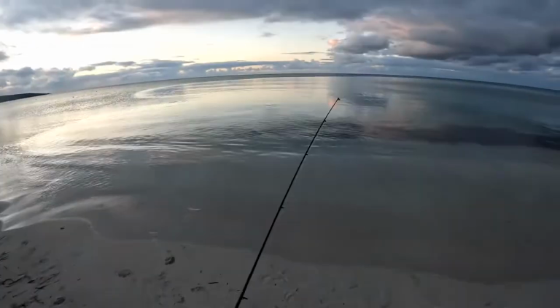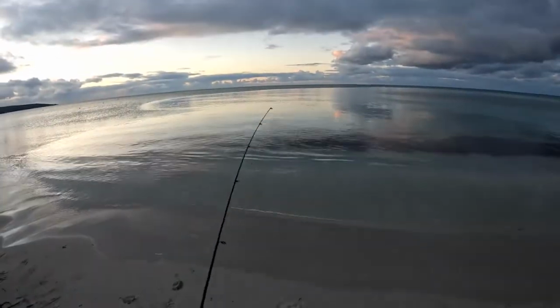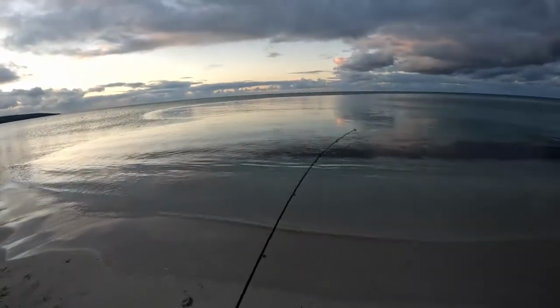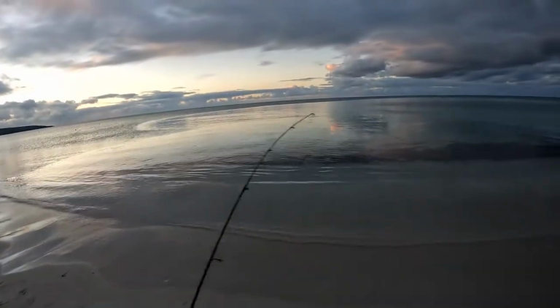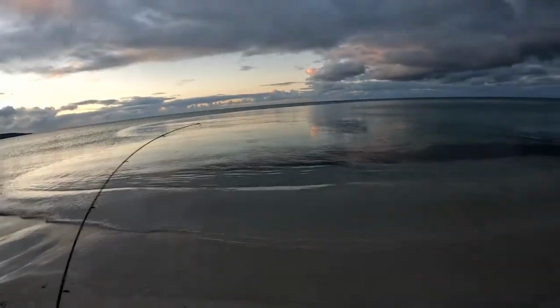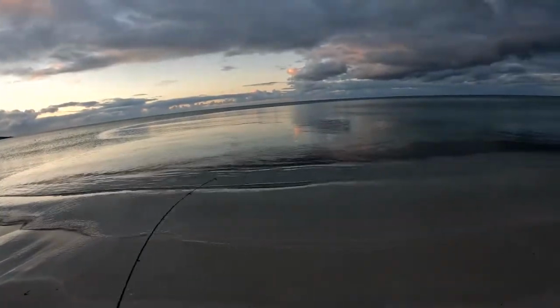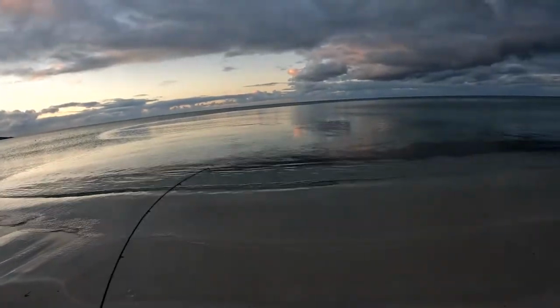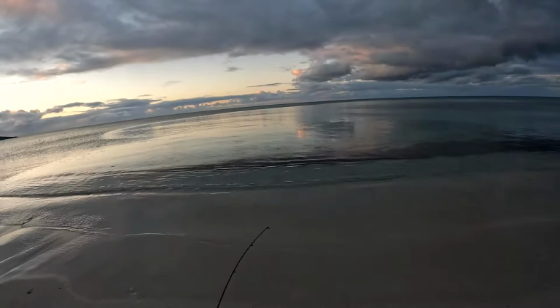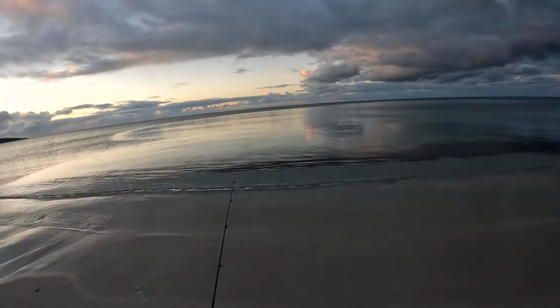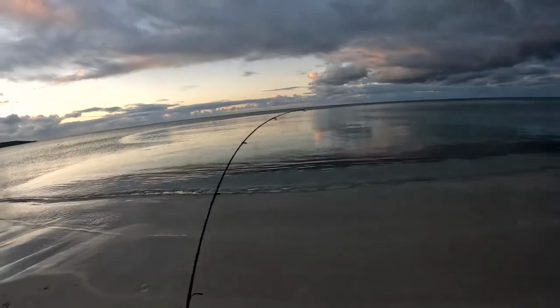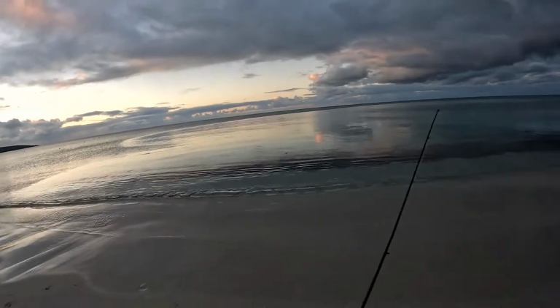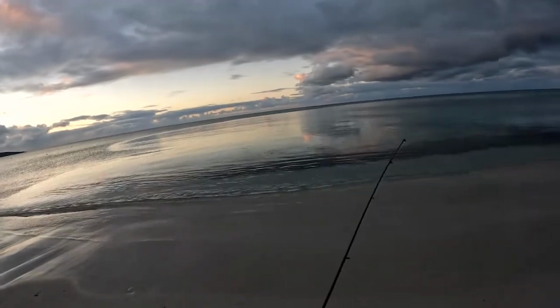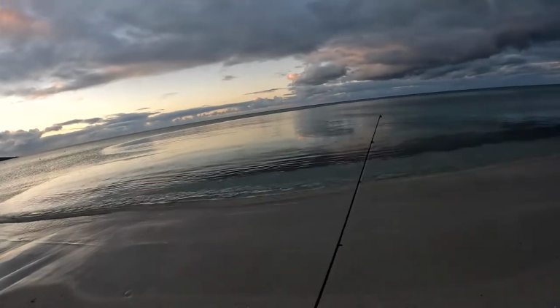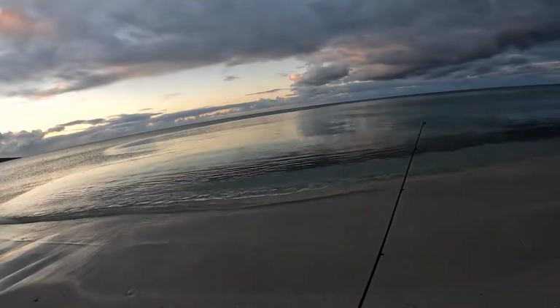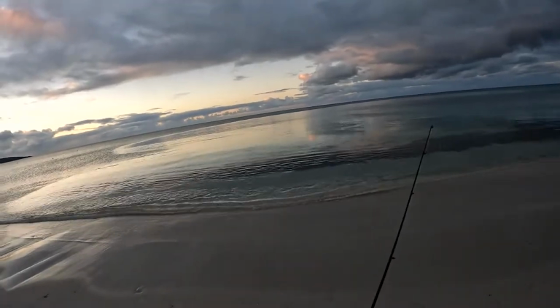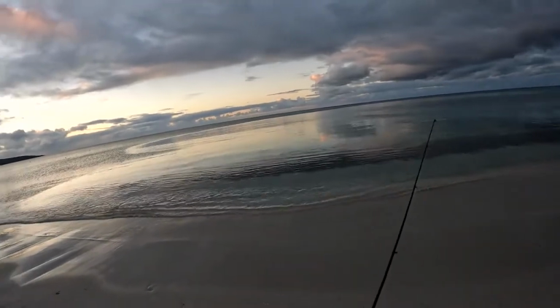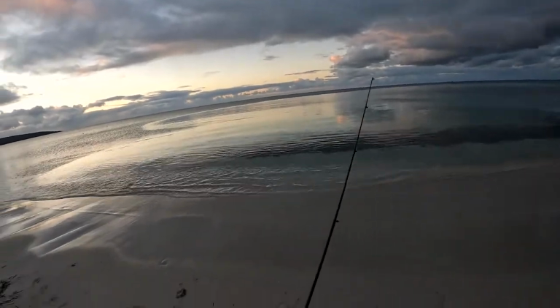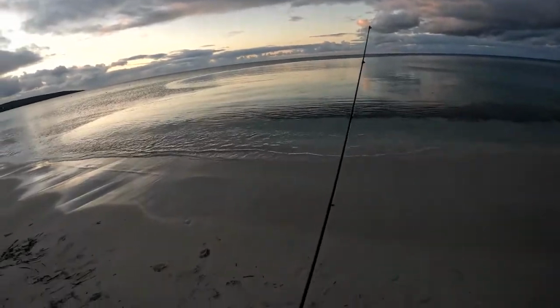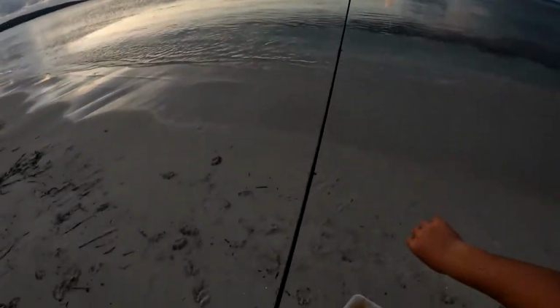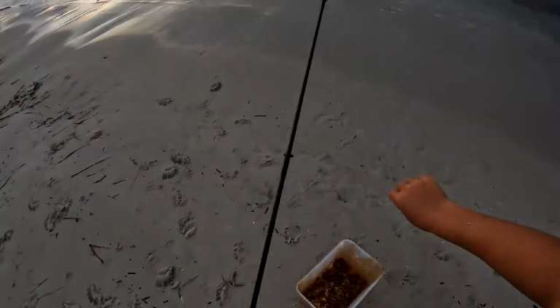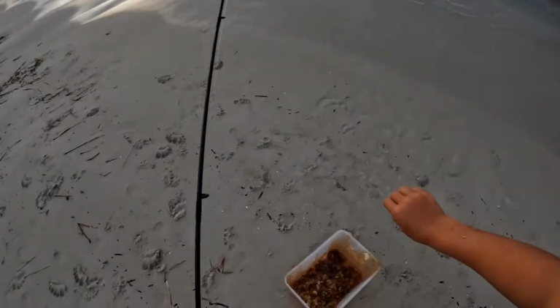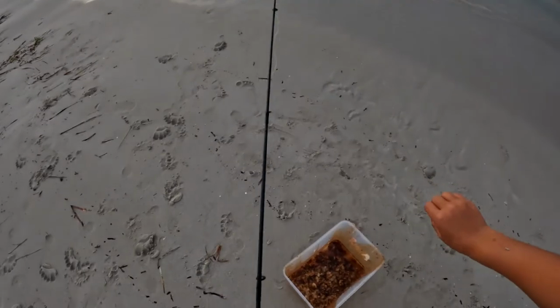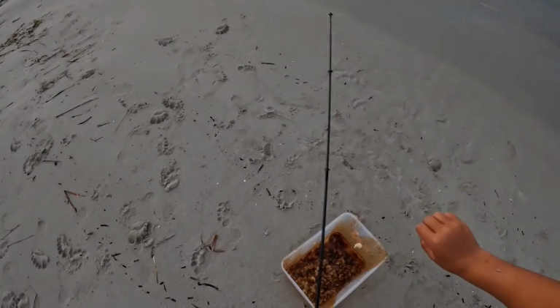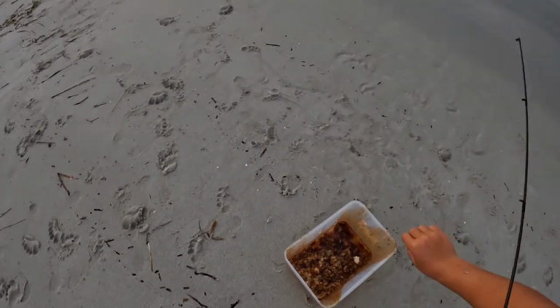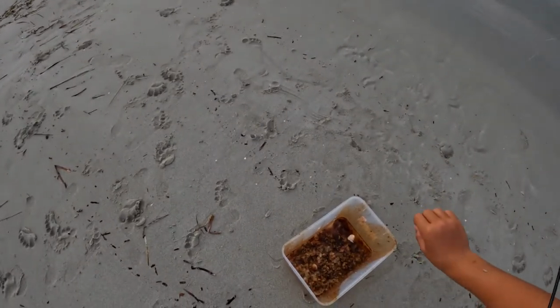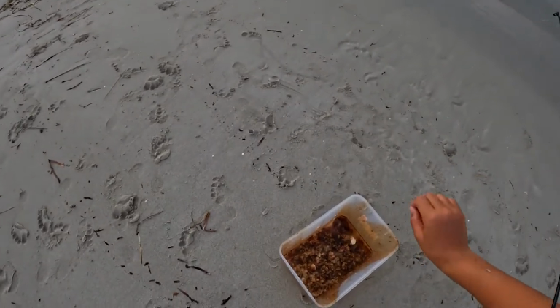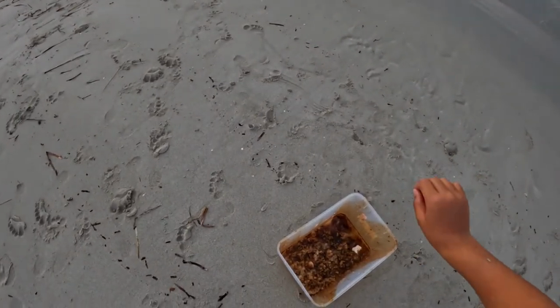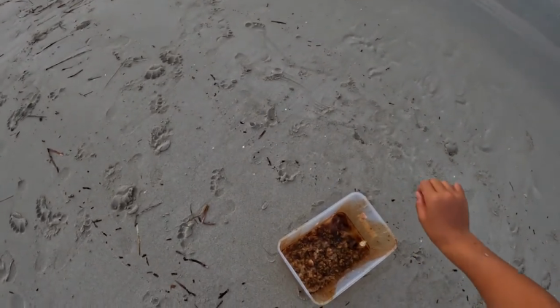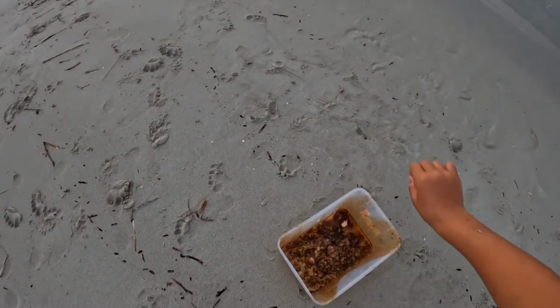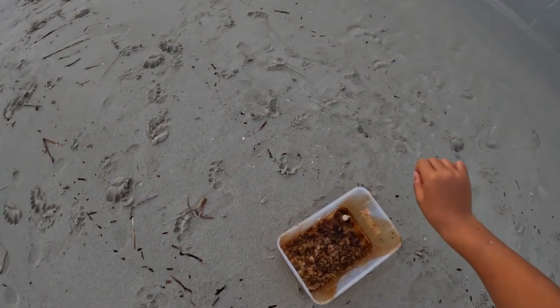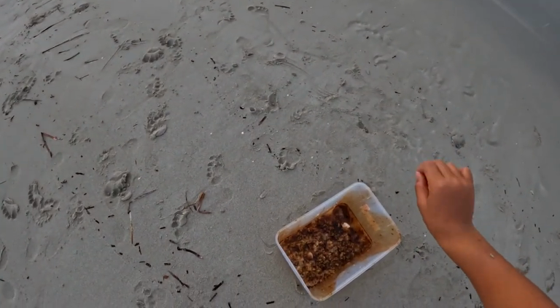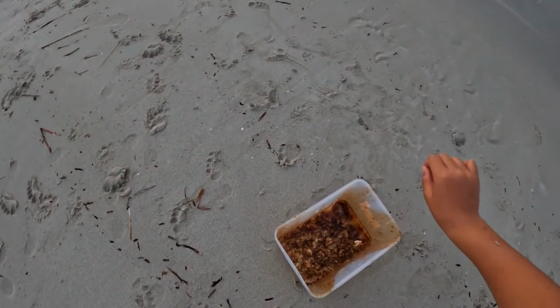I've been burling for about half an hour now and I've finally seen some burt bubbling on the surface. So now it's time to have a cast. I'm just soaking it in a bit of oil.